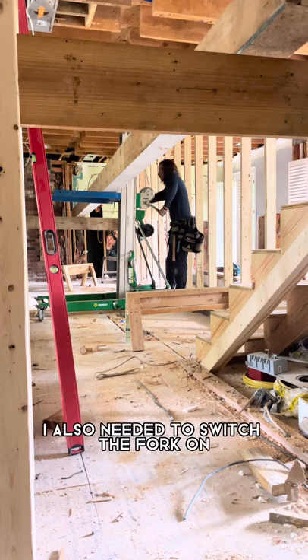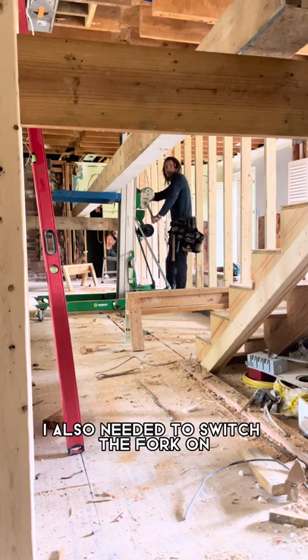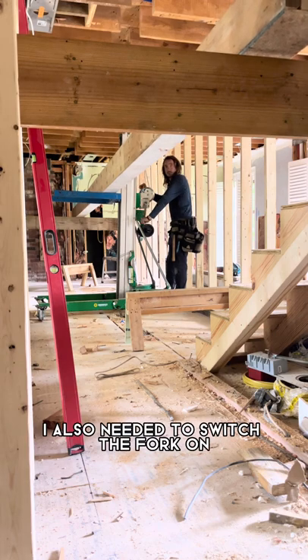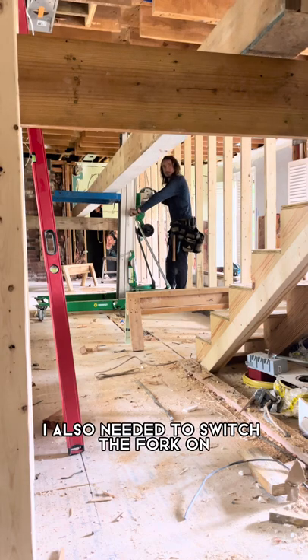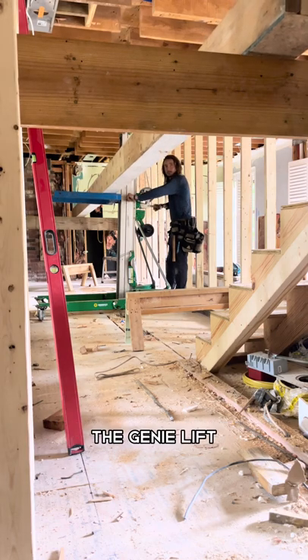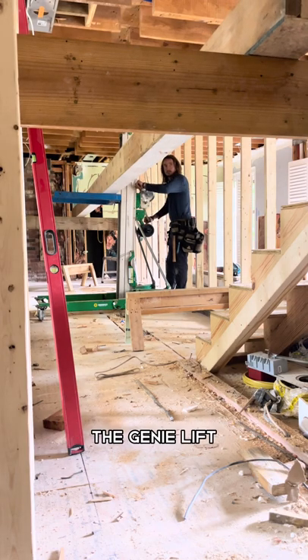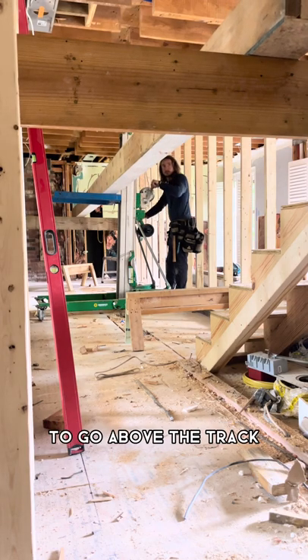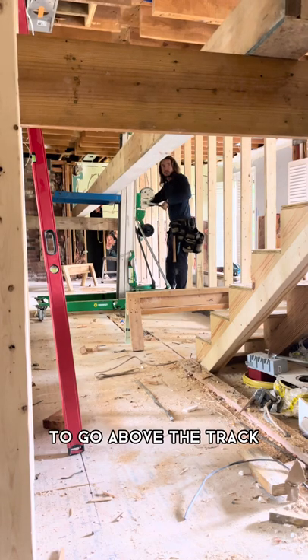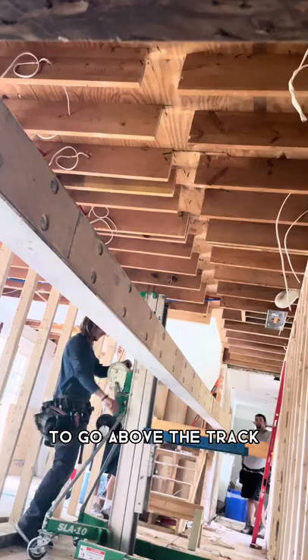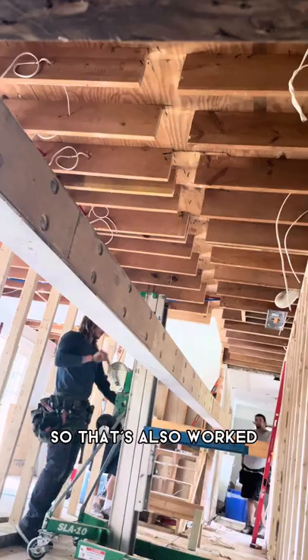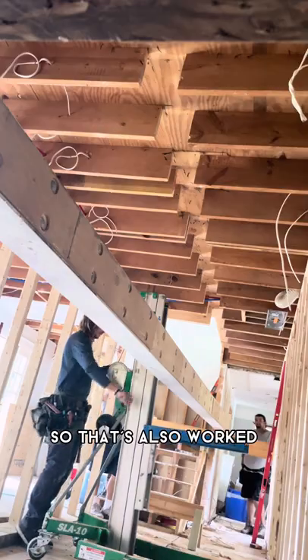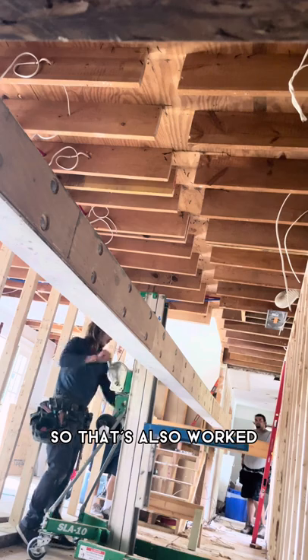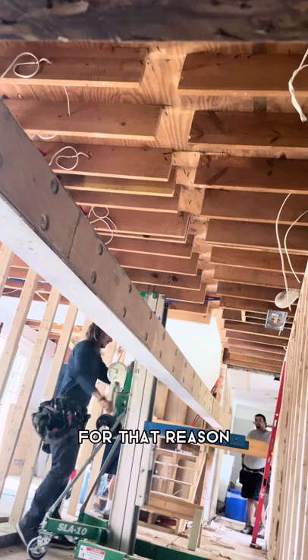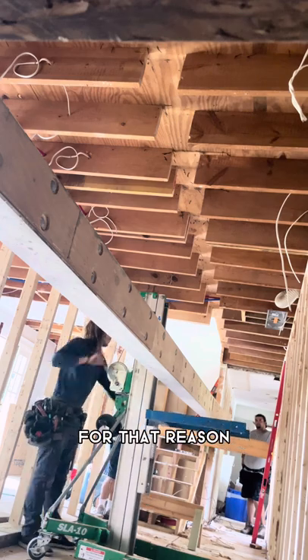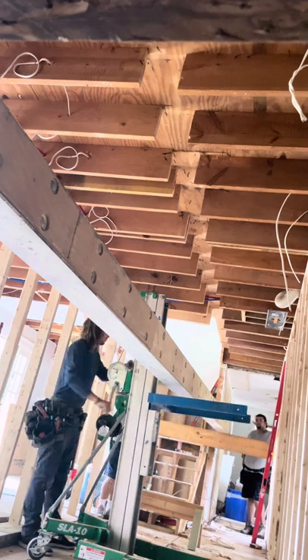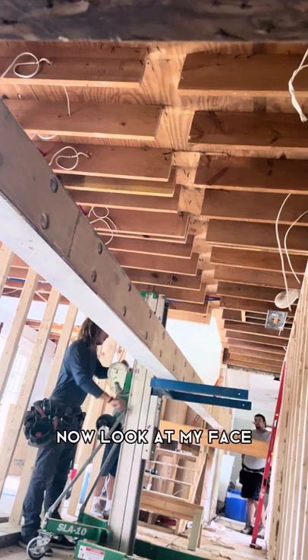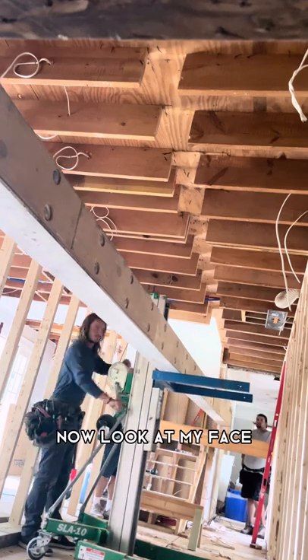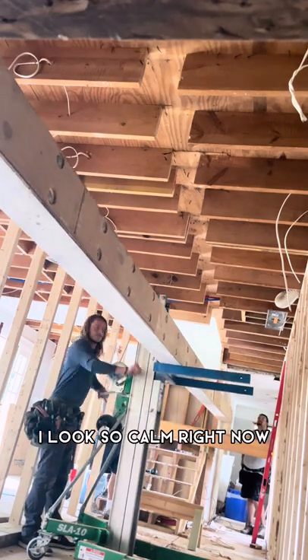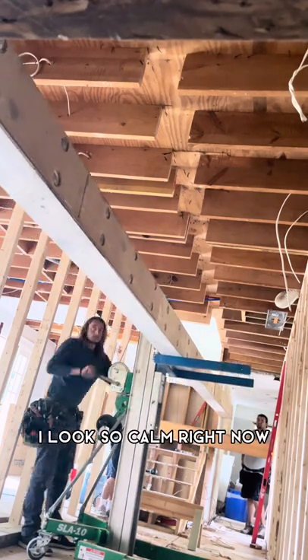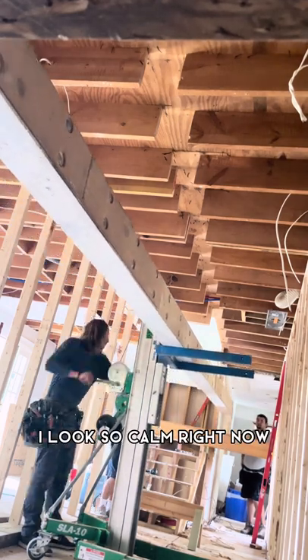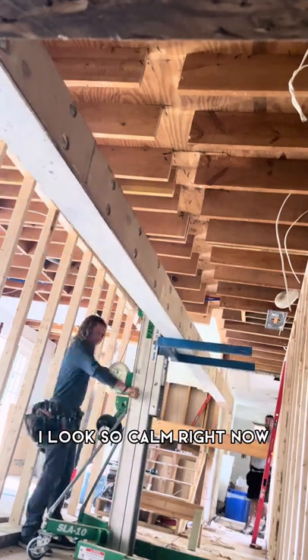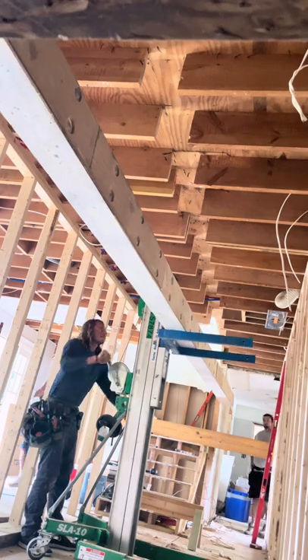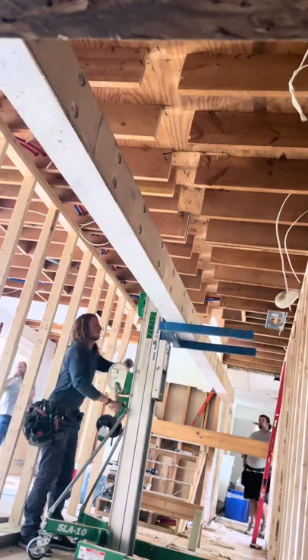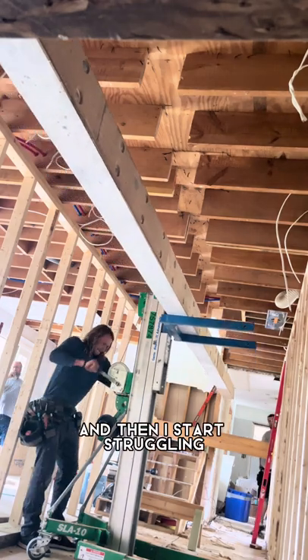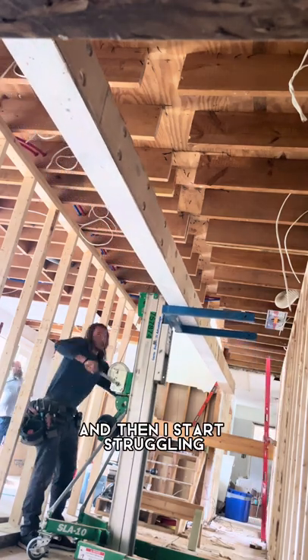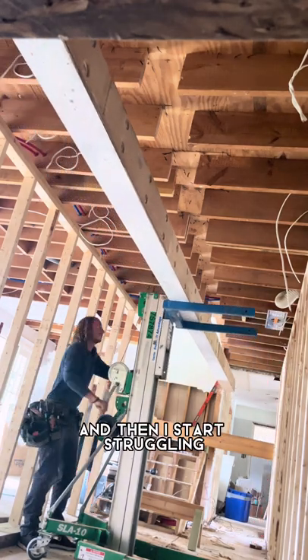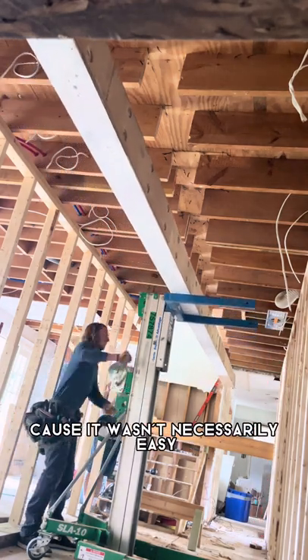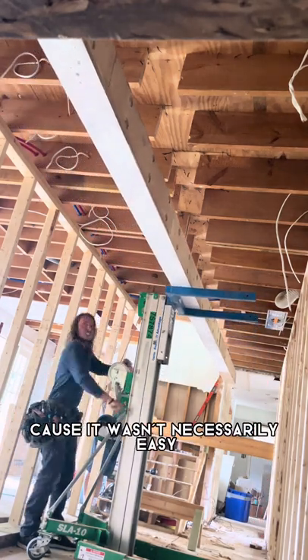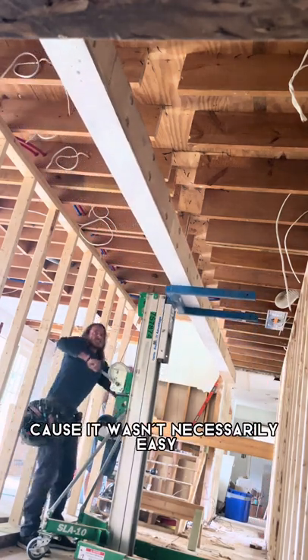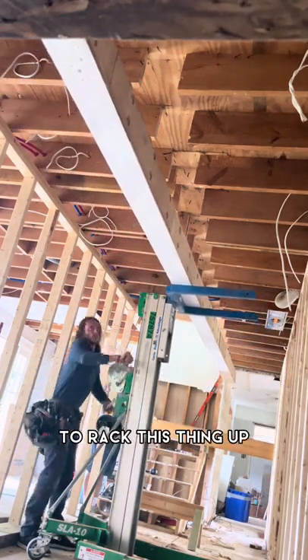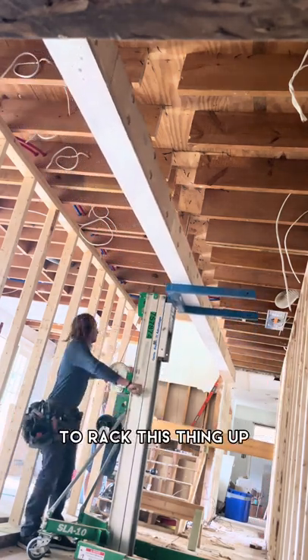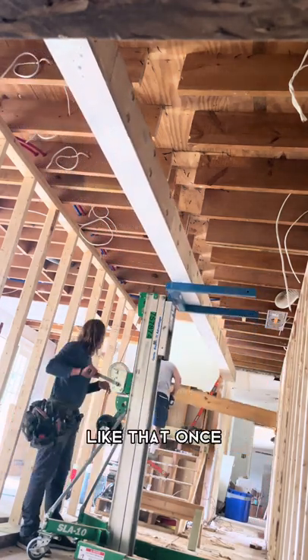I also needed to switch the fork on the genie lift to go above the track, so that's also worked for that reason. Now look at my face — I look so calm right now — and then I start struggling because it wasn't necessarily easy to rack this thing up like that.